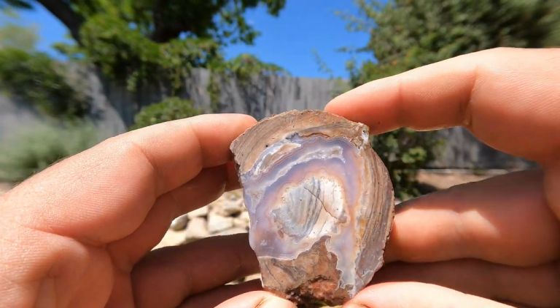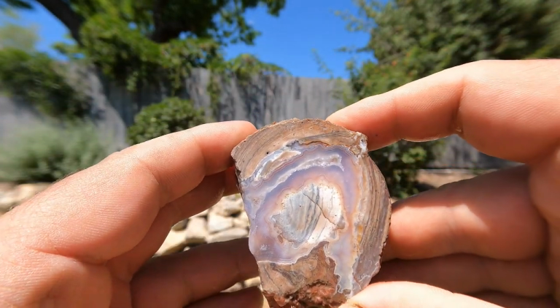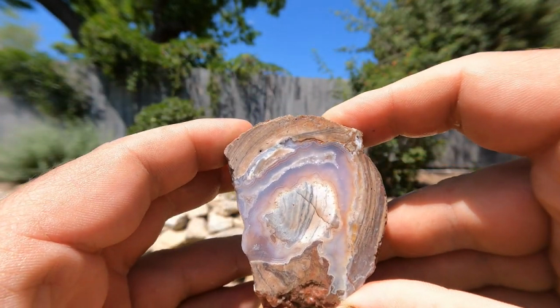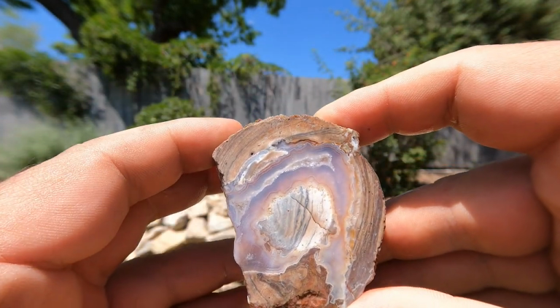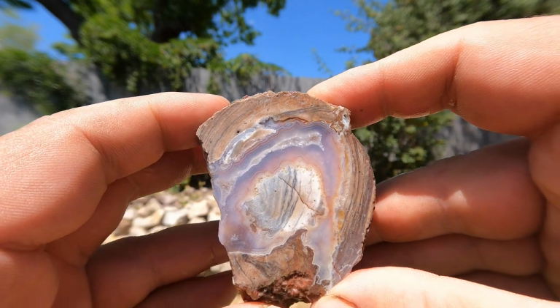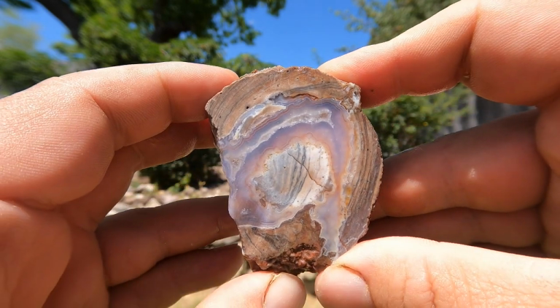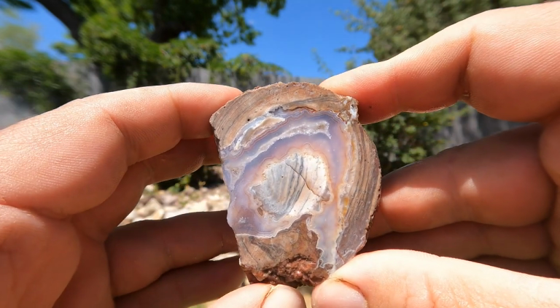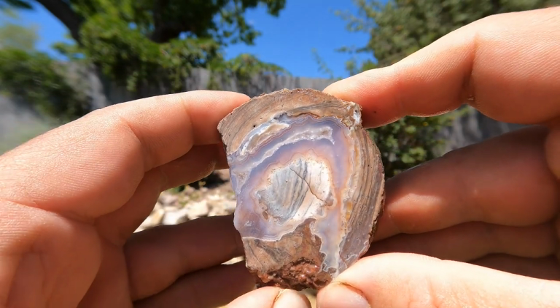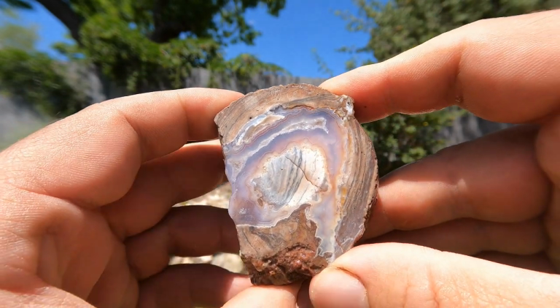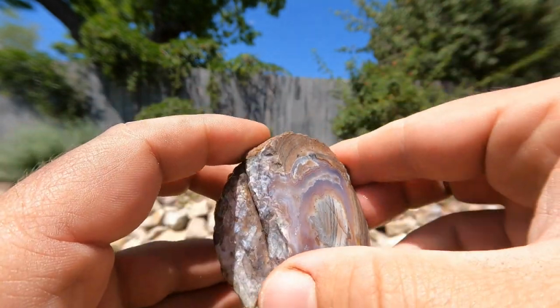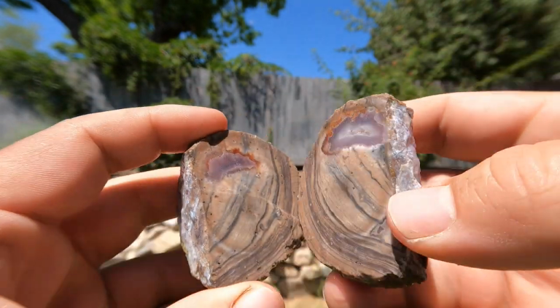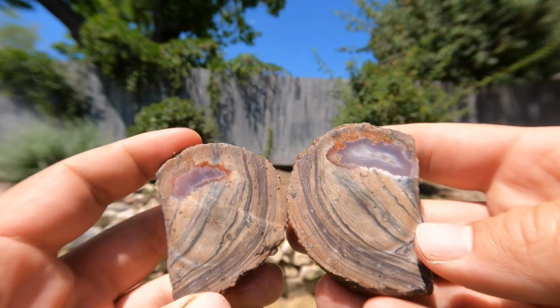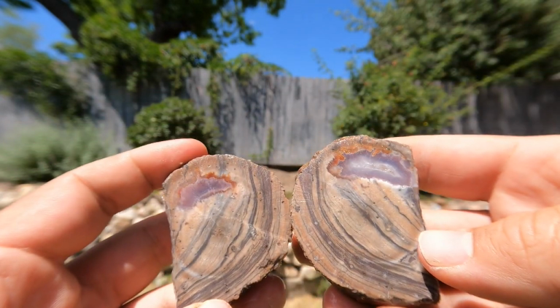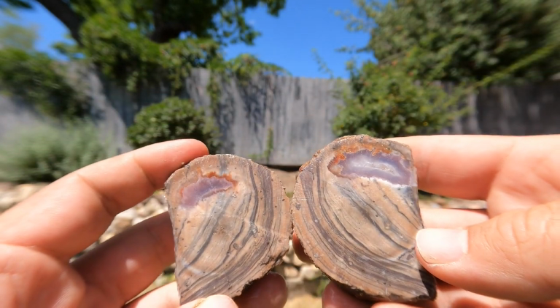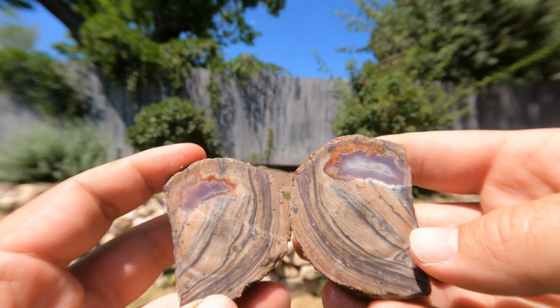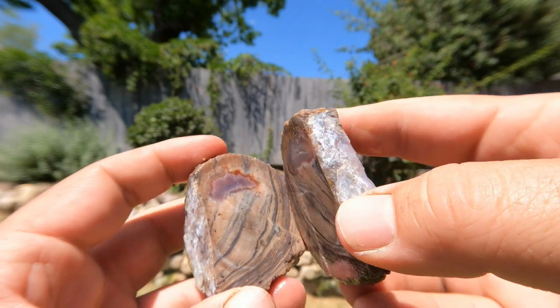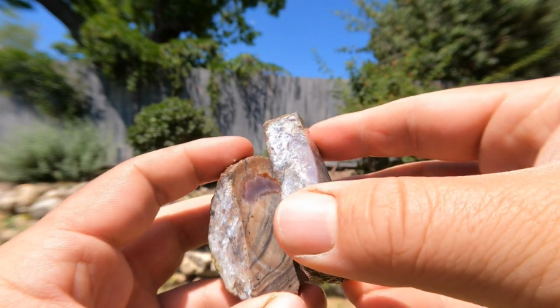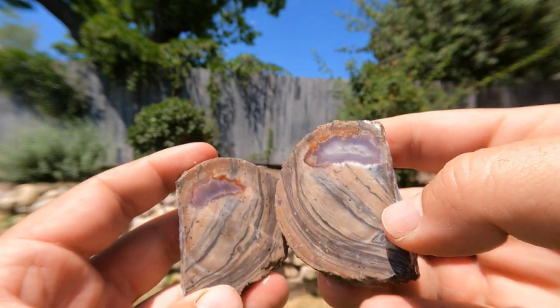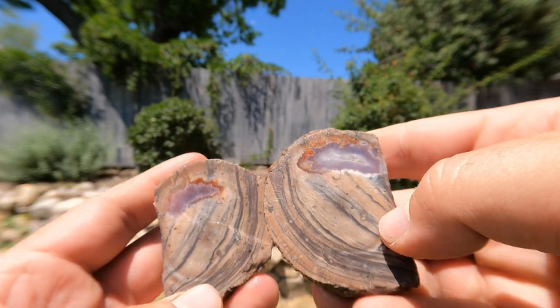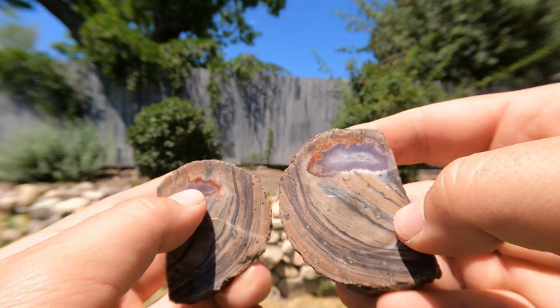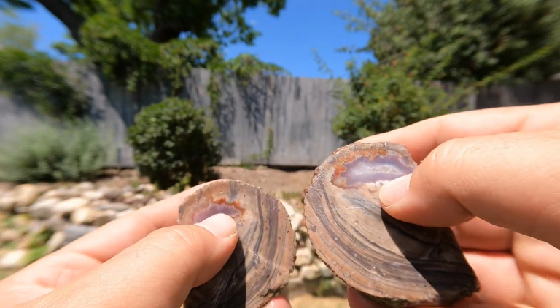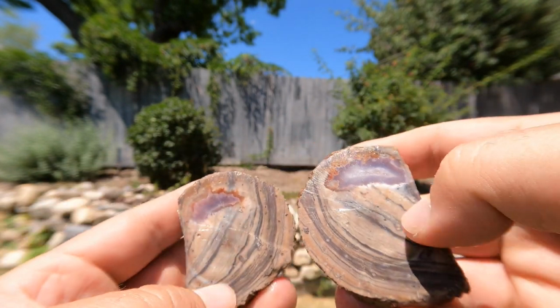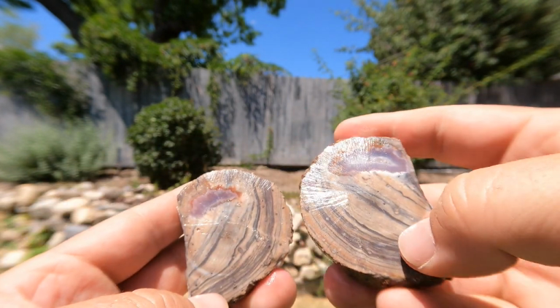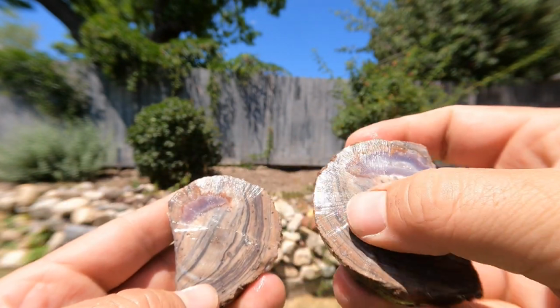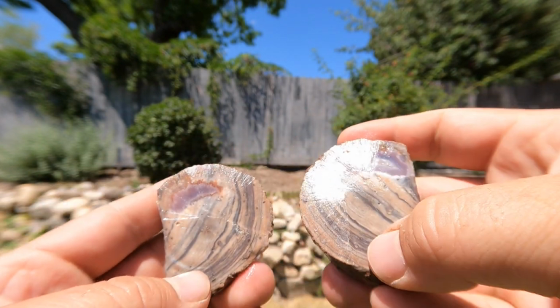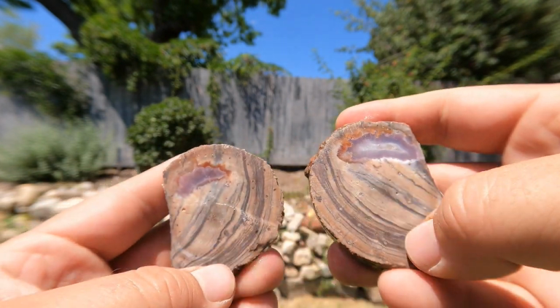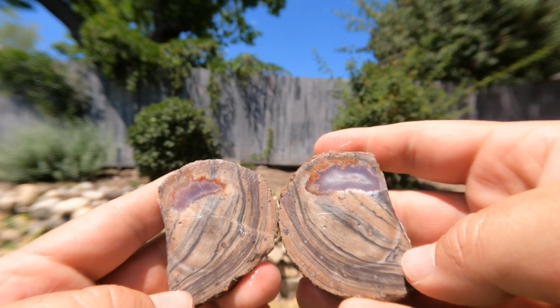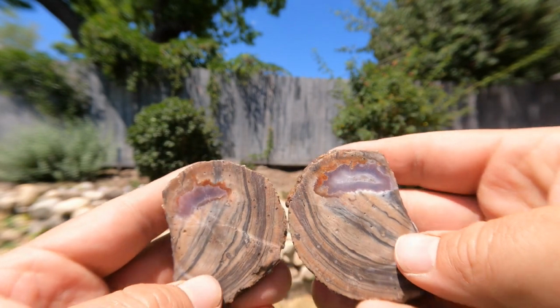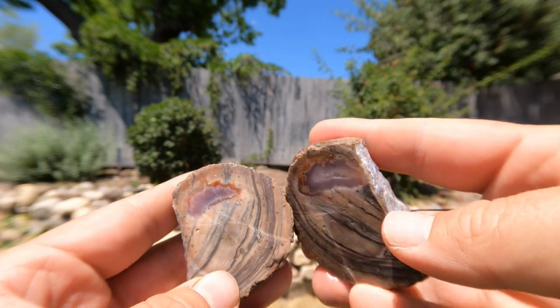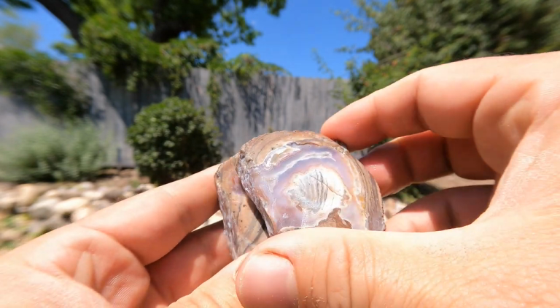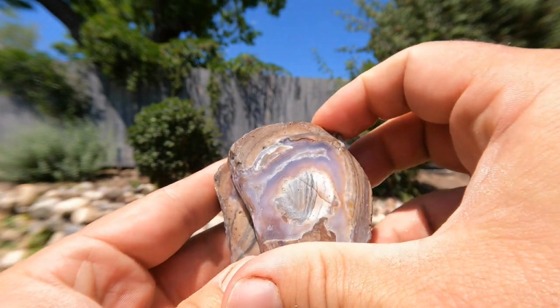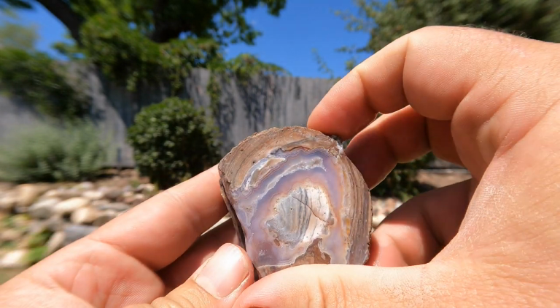Let's just admire that side really quick though — beautiful. It disappears quickly. Got a little bit at the top that's nice, and the rhyolite's nice, but I wish it would have been more of that.